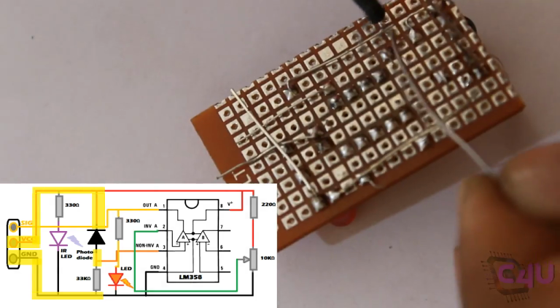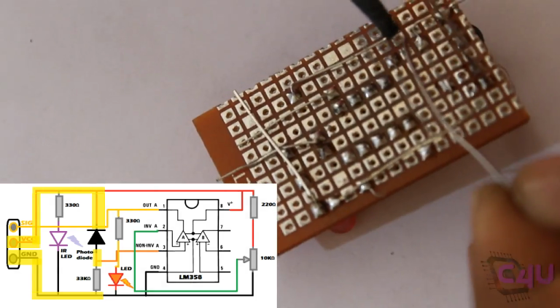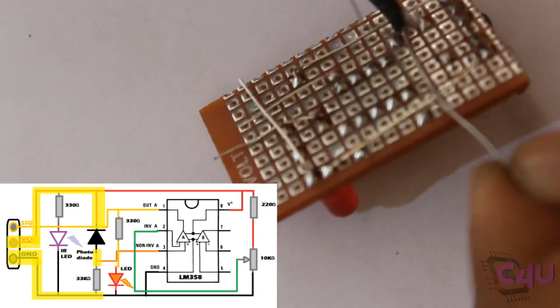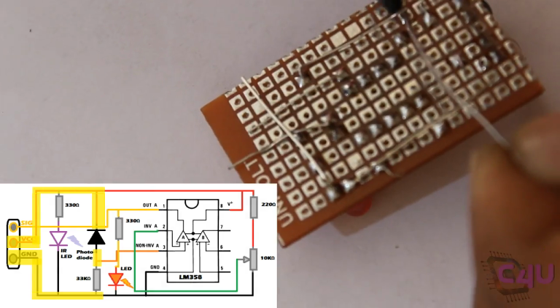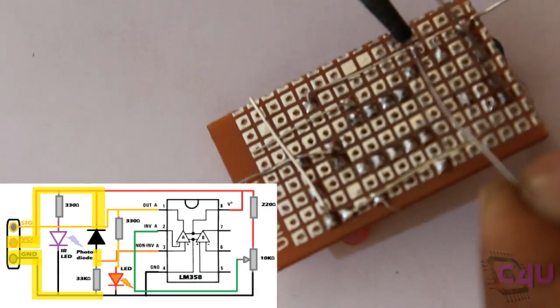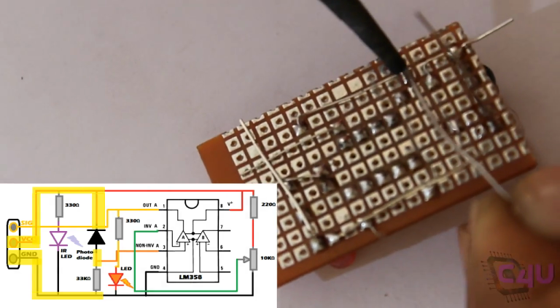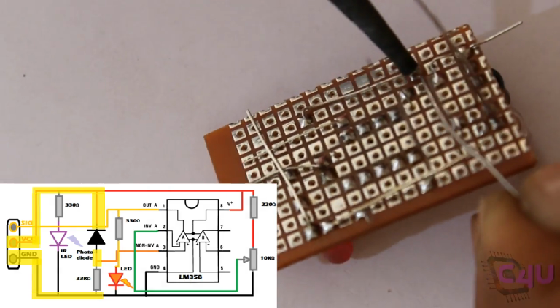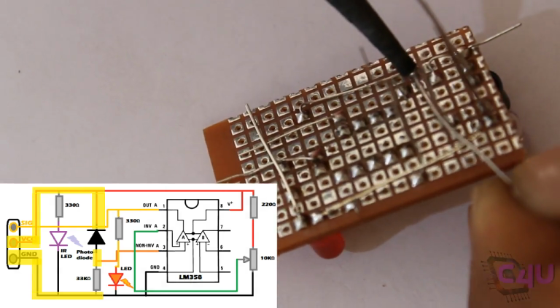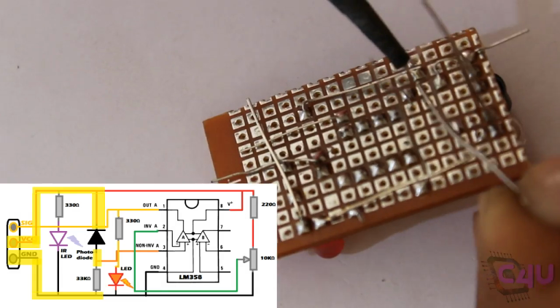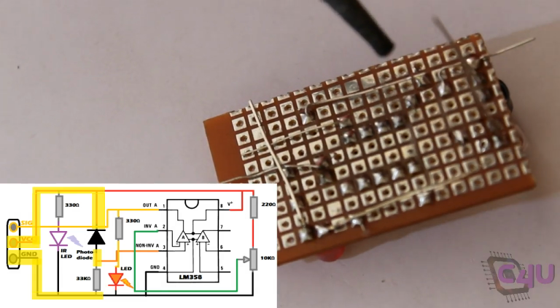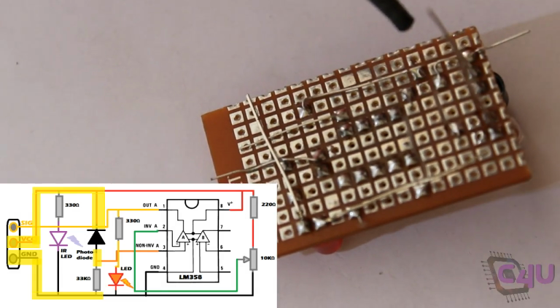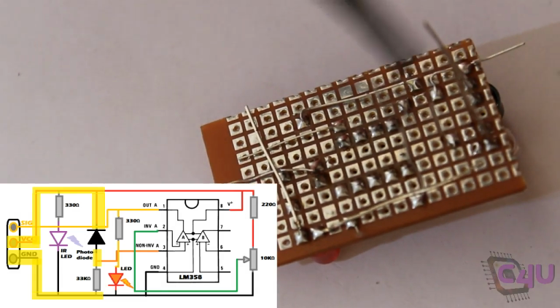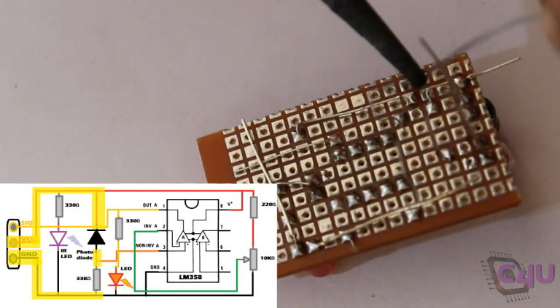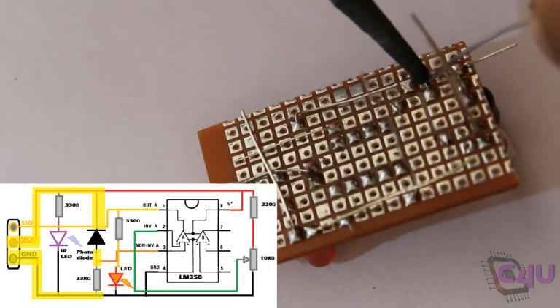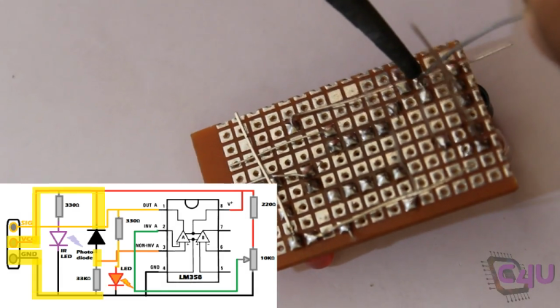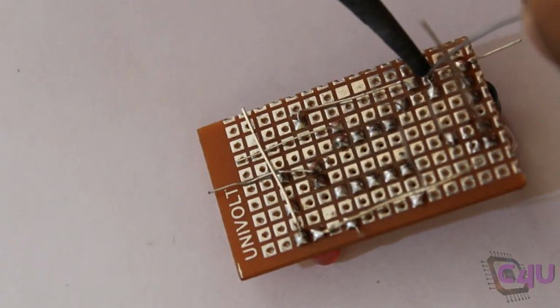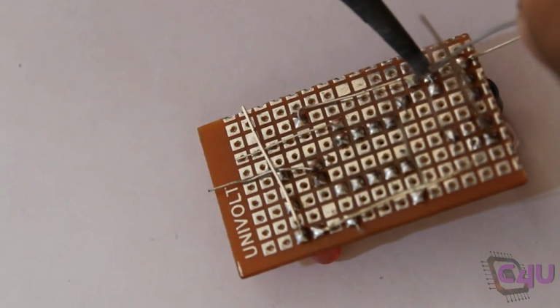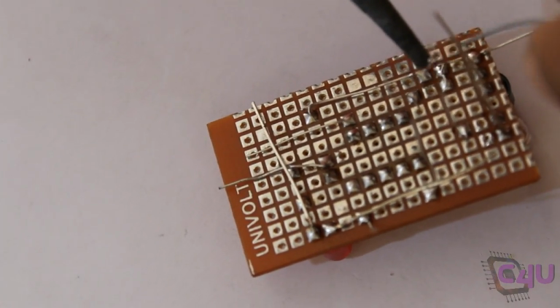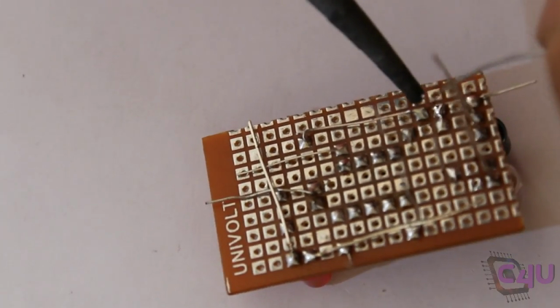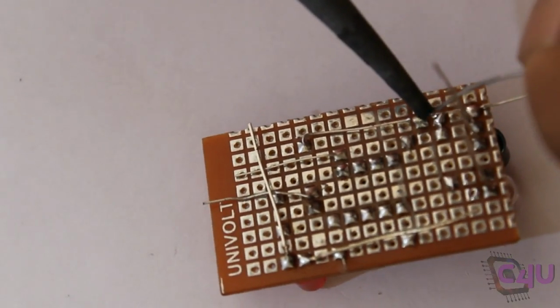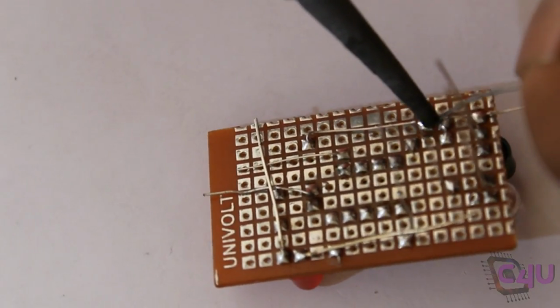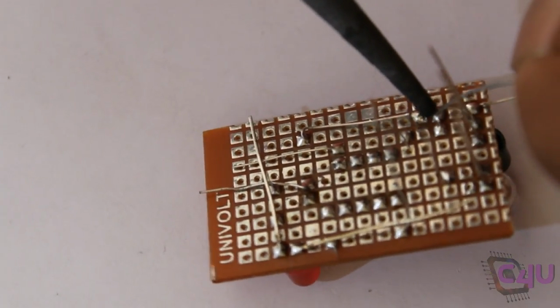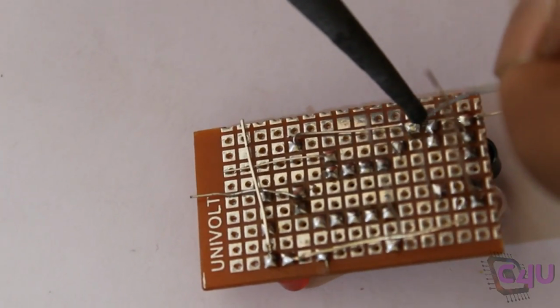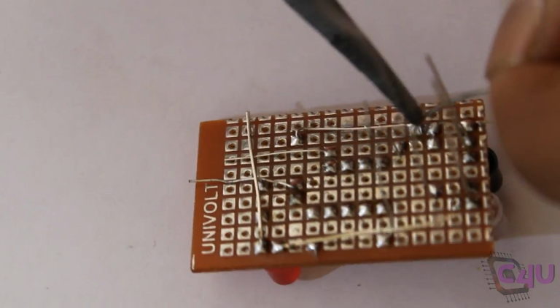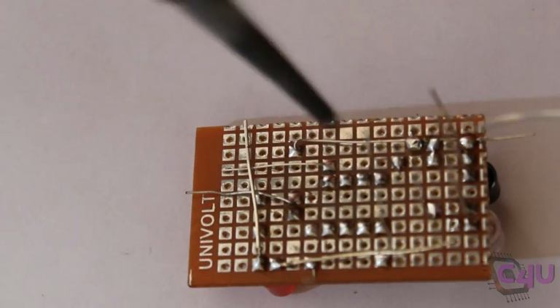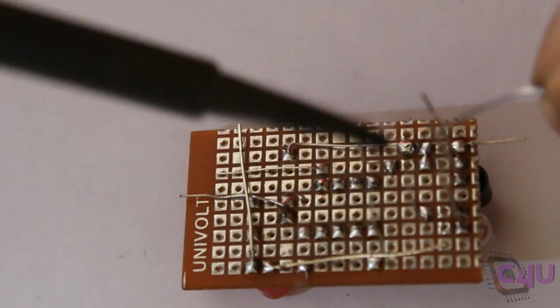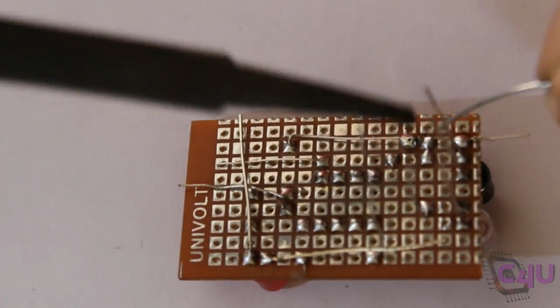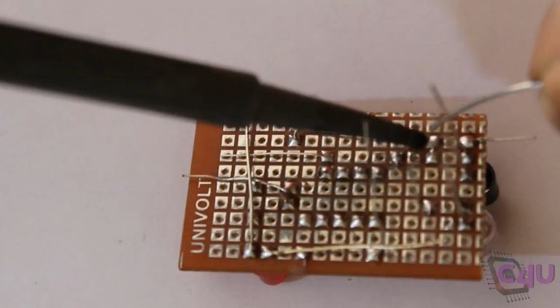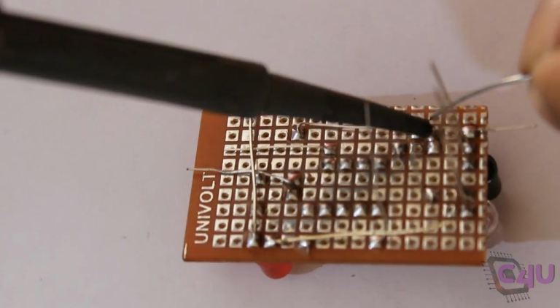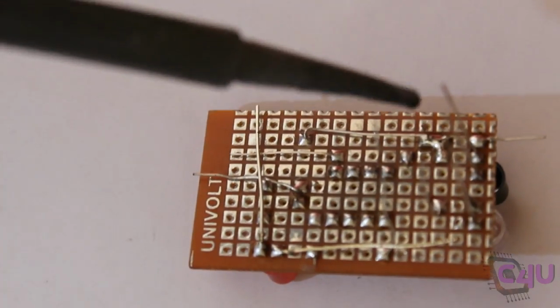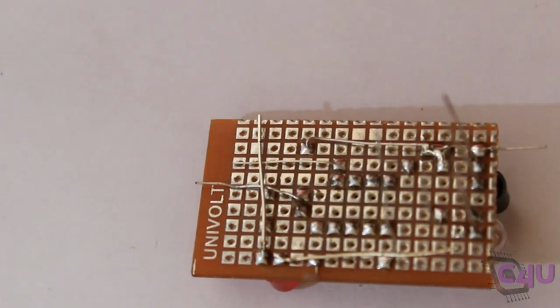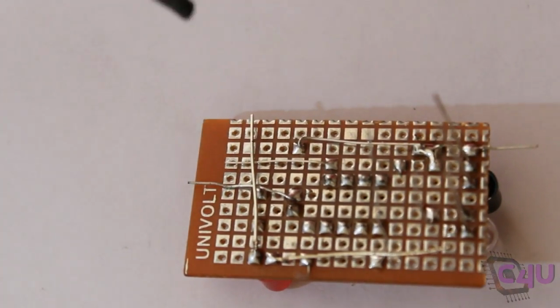The photodiode is connected in reverse direction — that is, cathode to the VCC, and anode is connected to the ground with a 33 kilo ohm resistor.